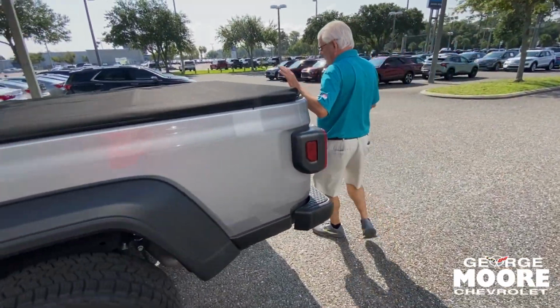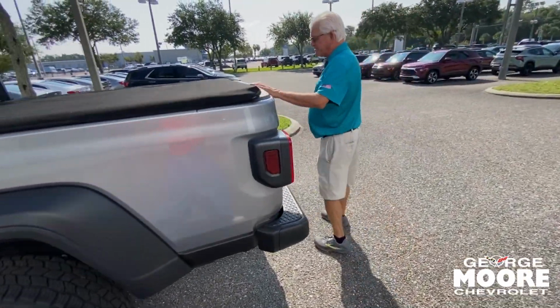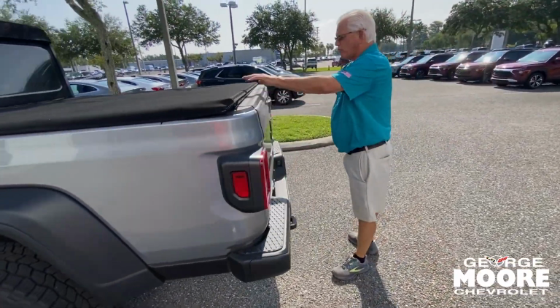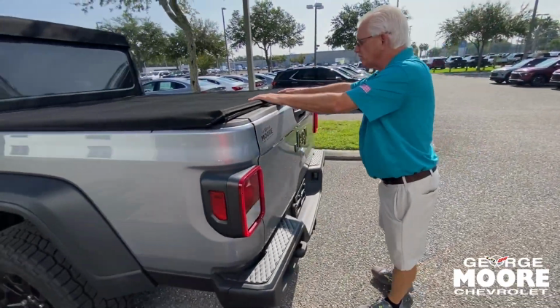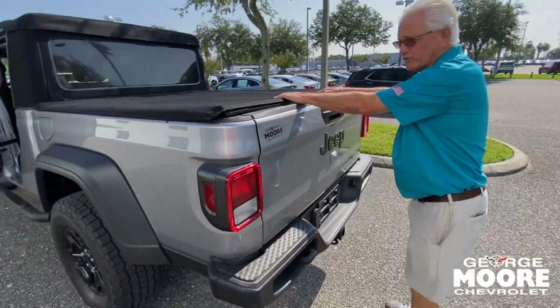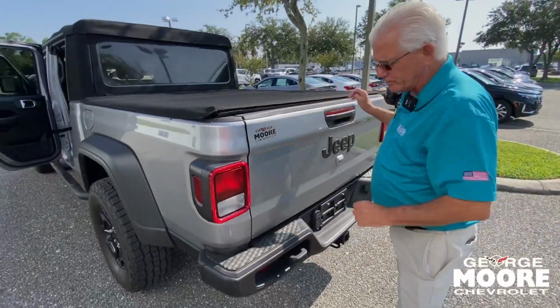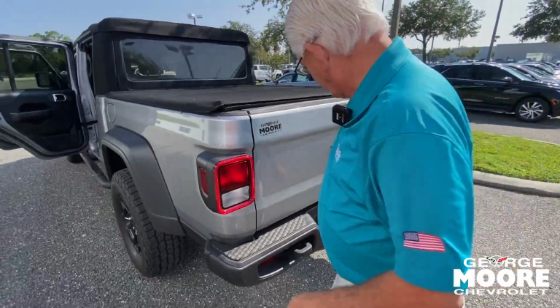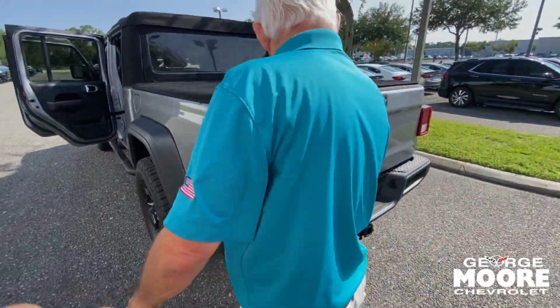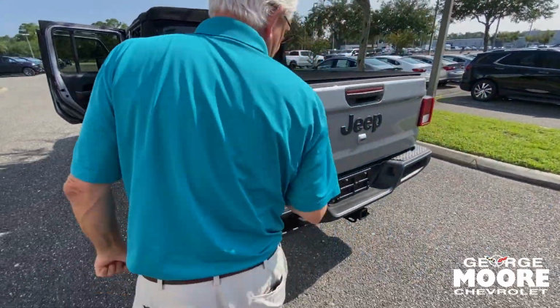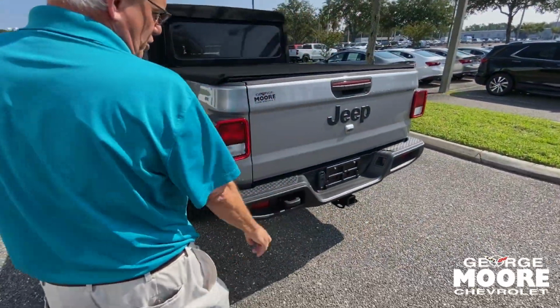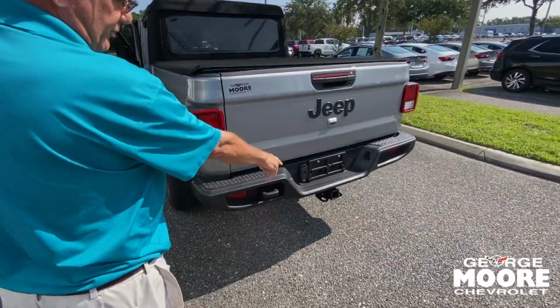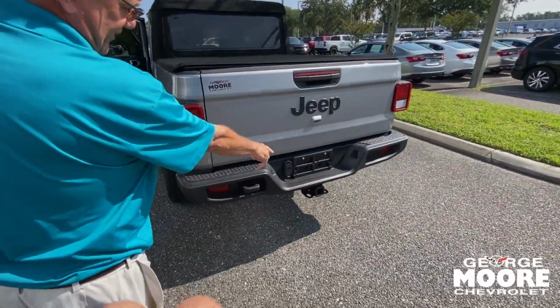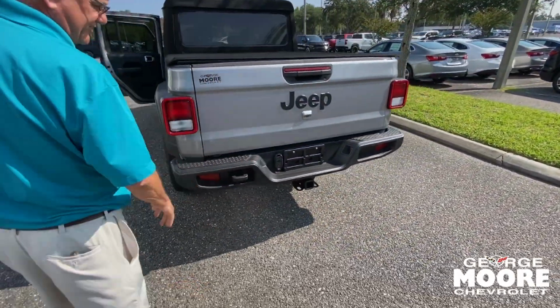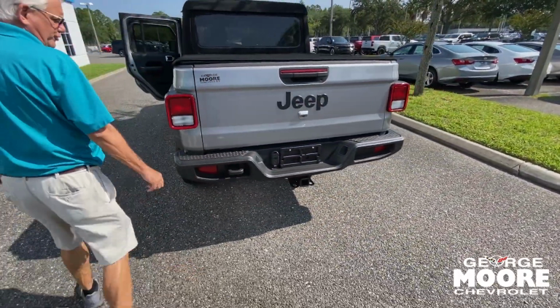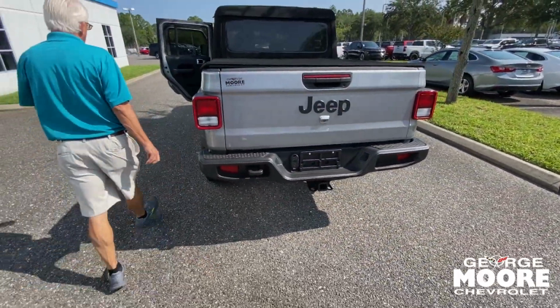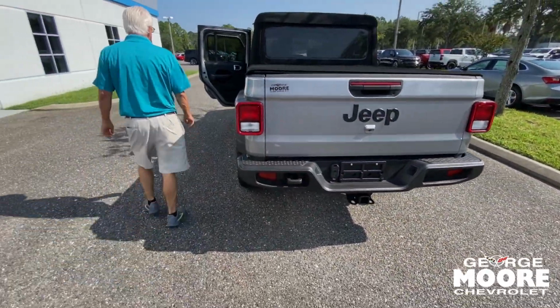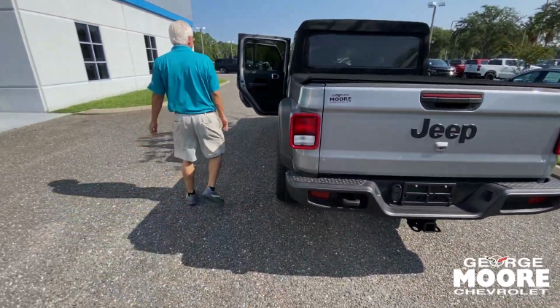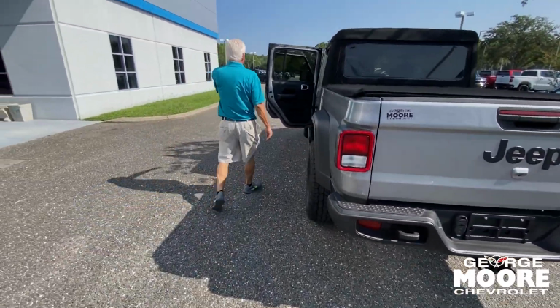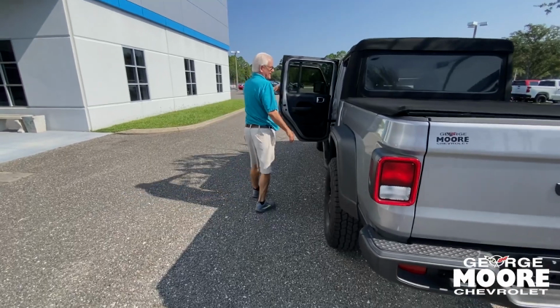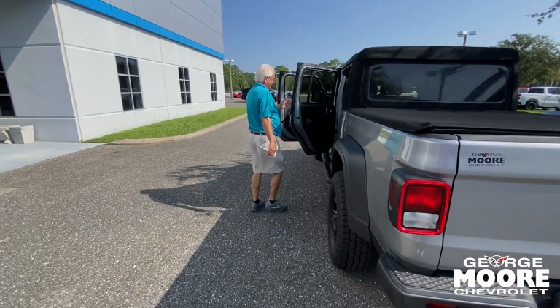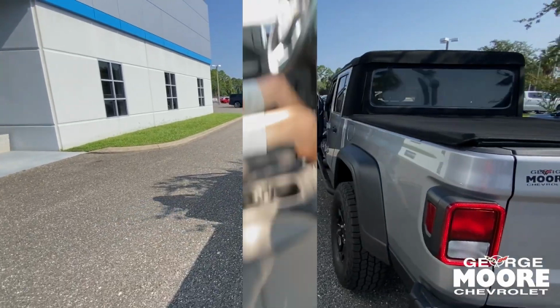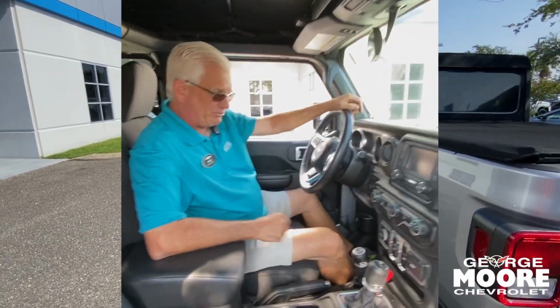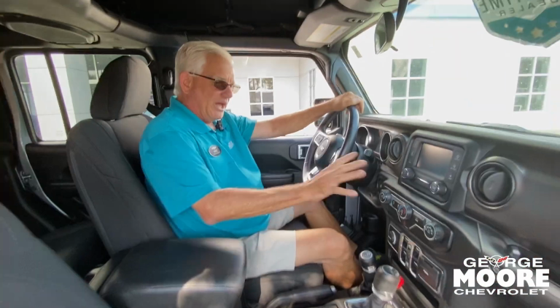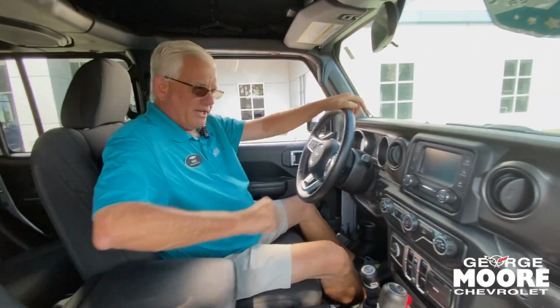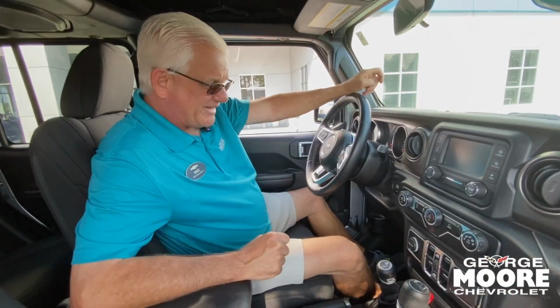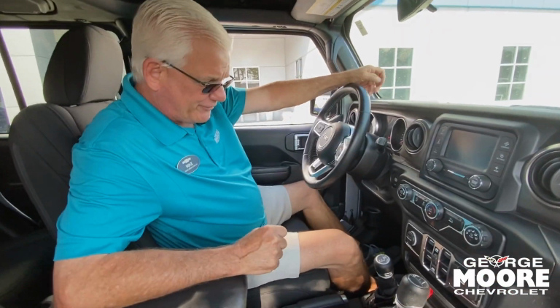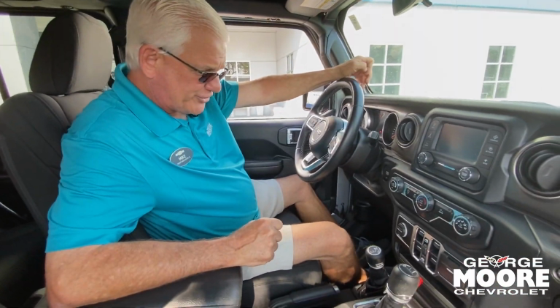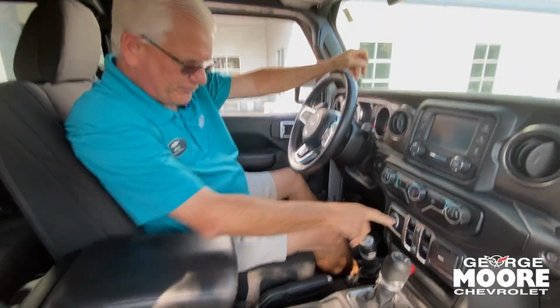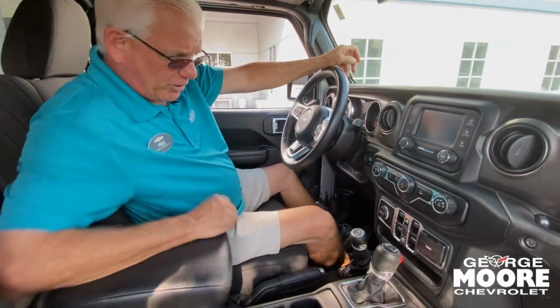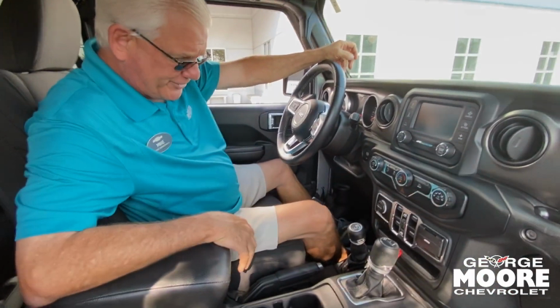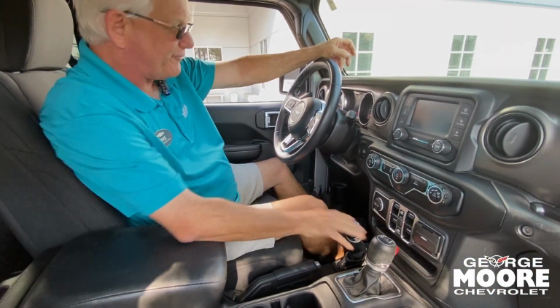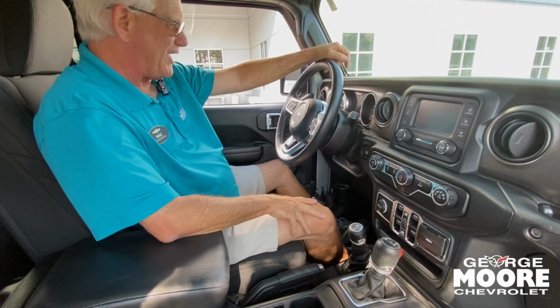This comes down for you — a little tonneau cover. Same energy-absorbing rear bumper. Two to five miles an hour for the trailer hitch. AC, of course. Power windows, door locks, and four-wheel drive.